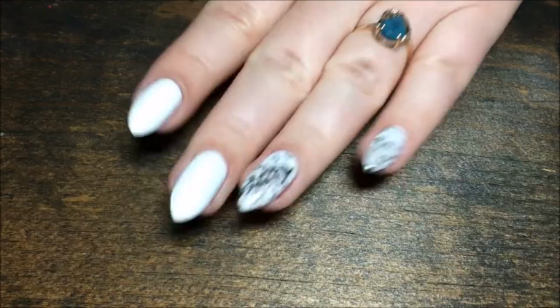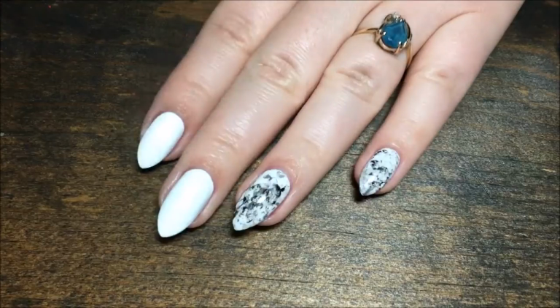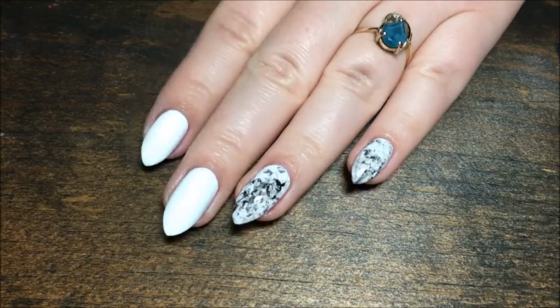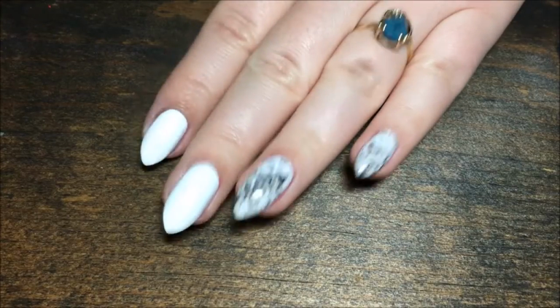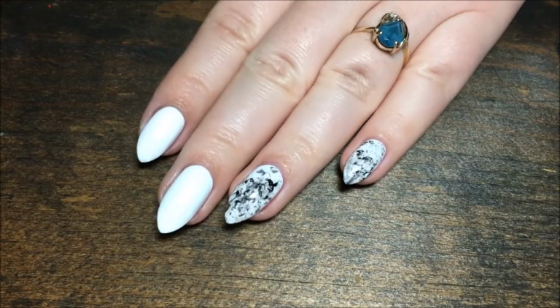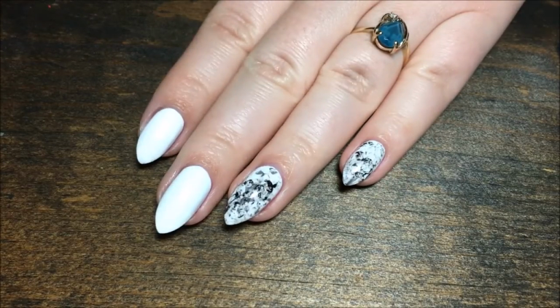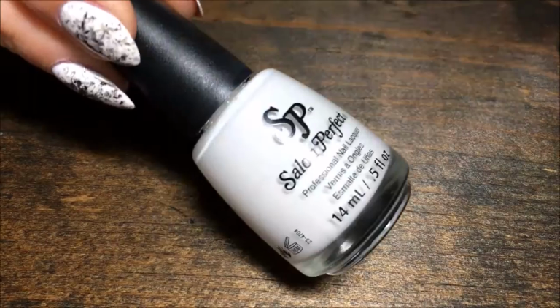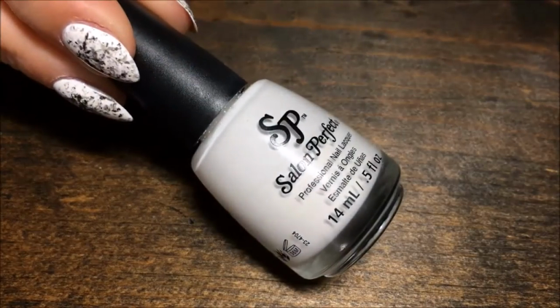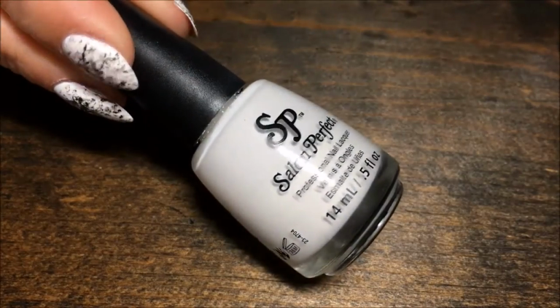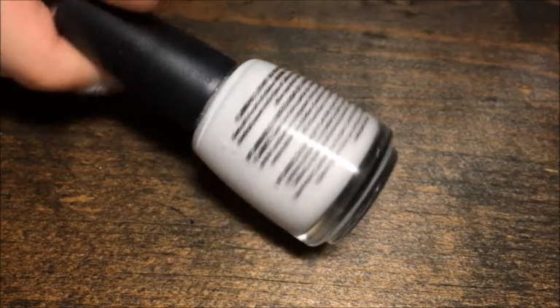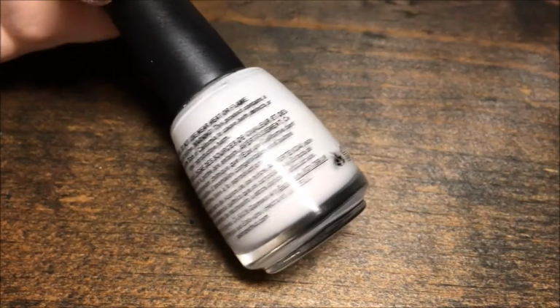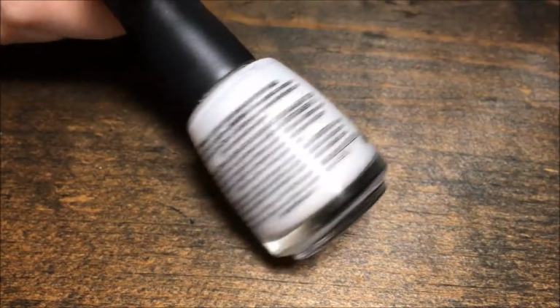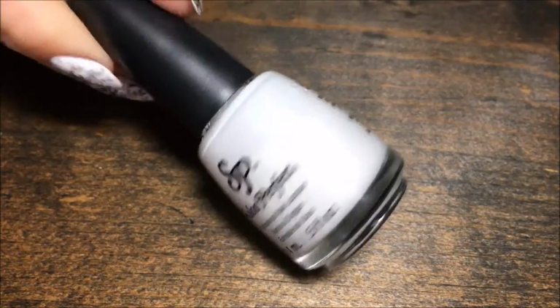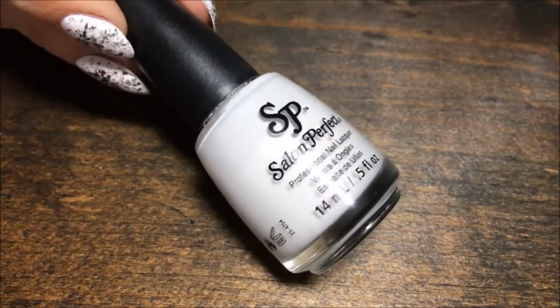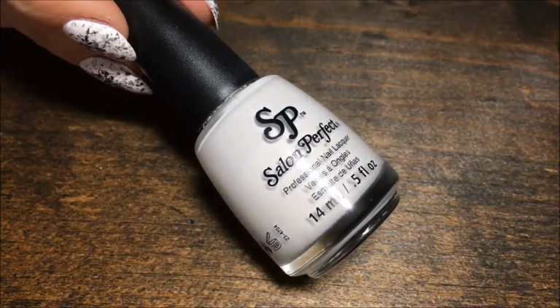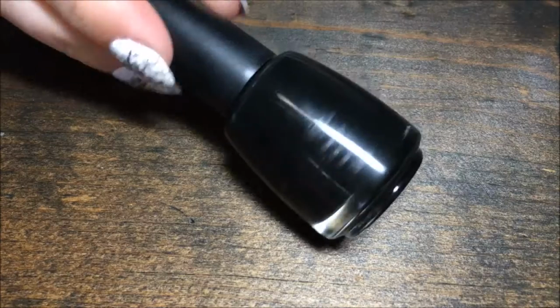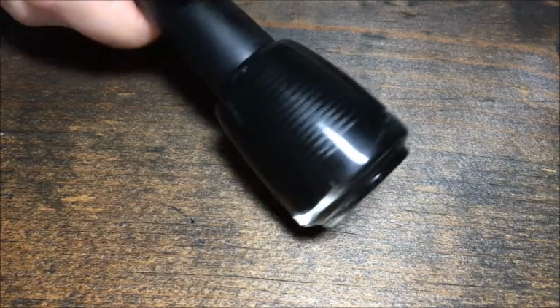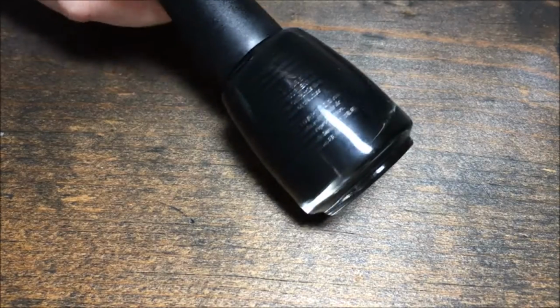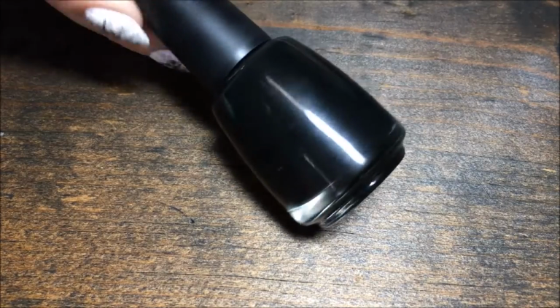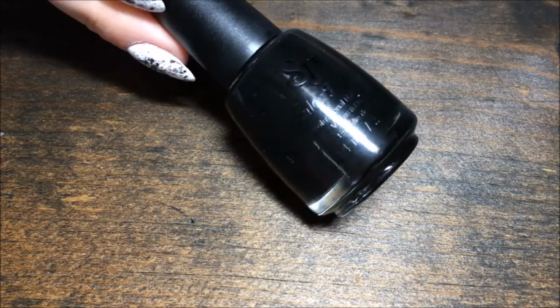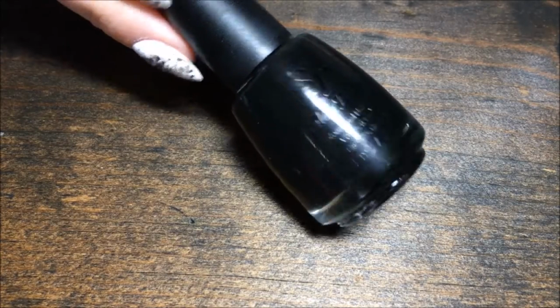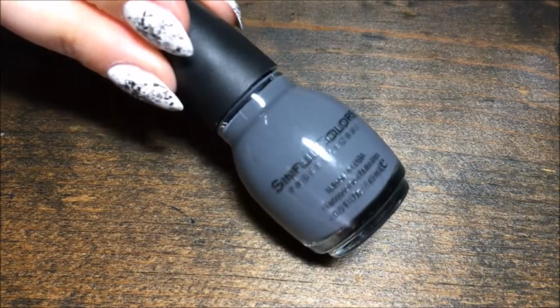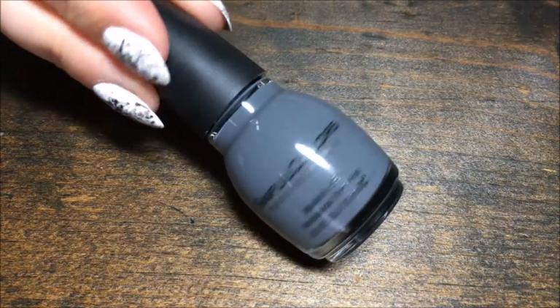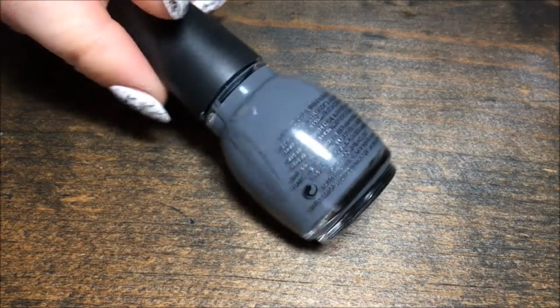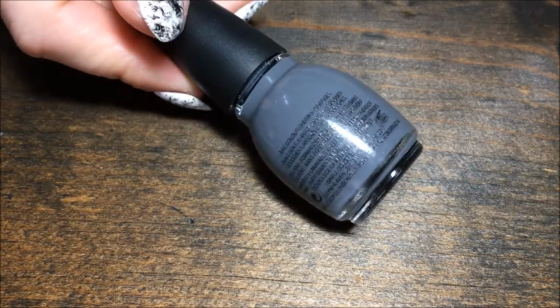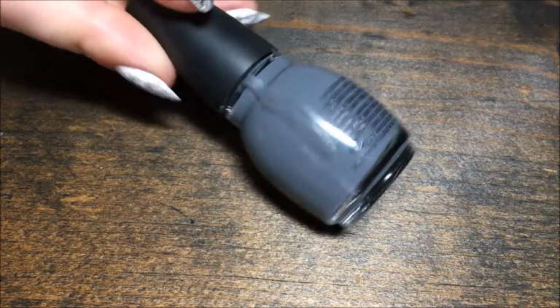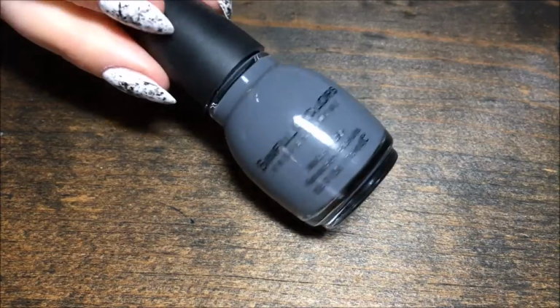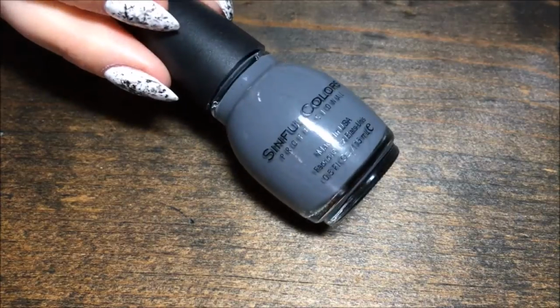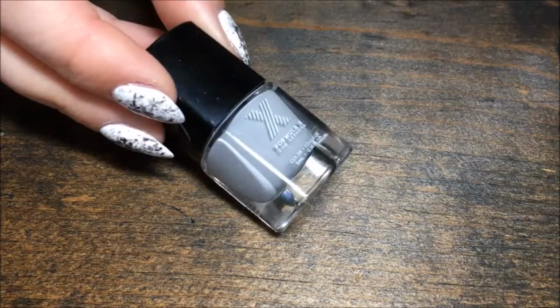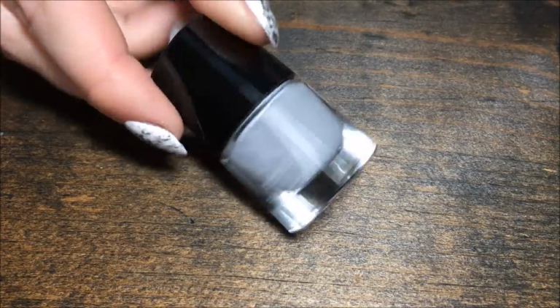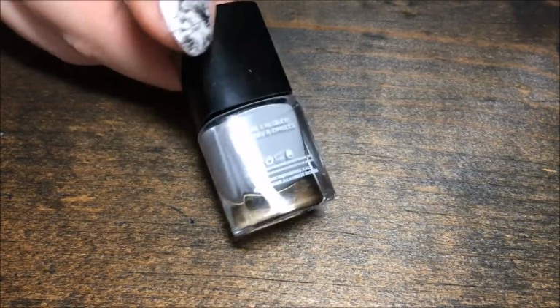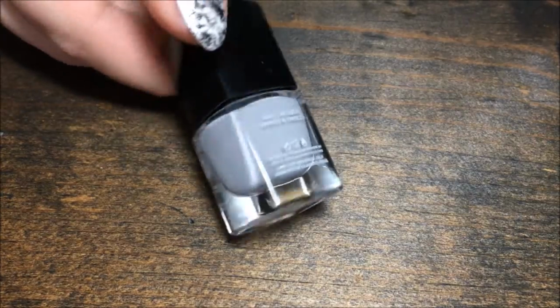I'm starting with a white base of Salon Perfect Sugar Cube. I'm also using Salon Perfect Oil Slick, Simple Colors My Turn, and Sephora Extraordinary.